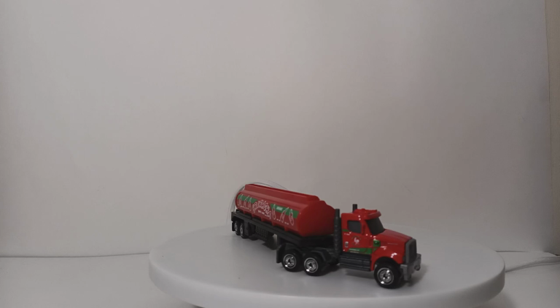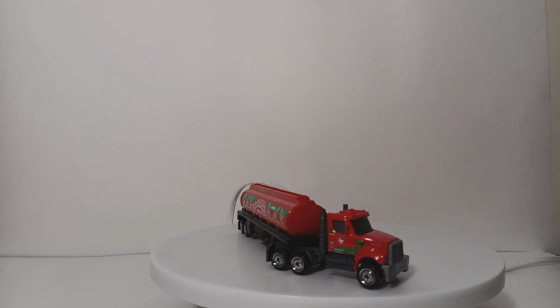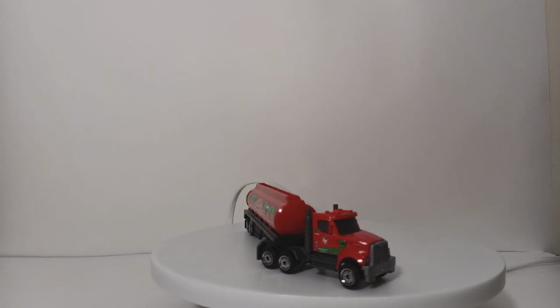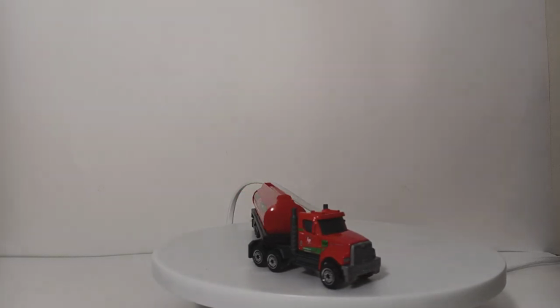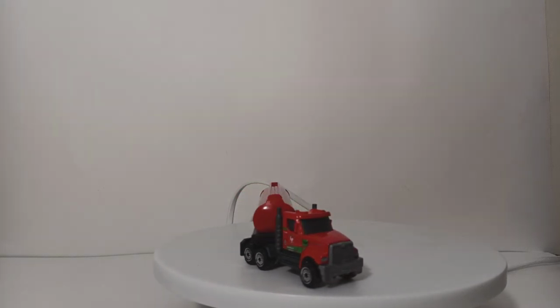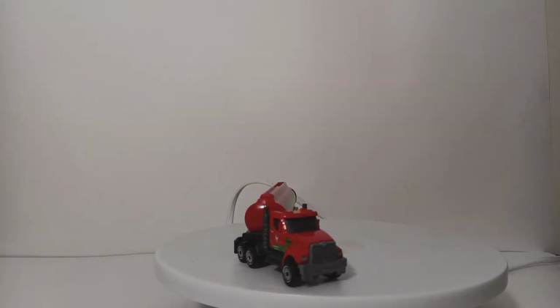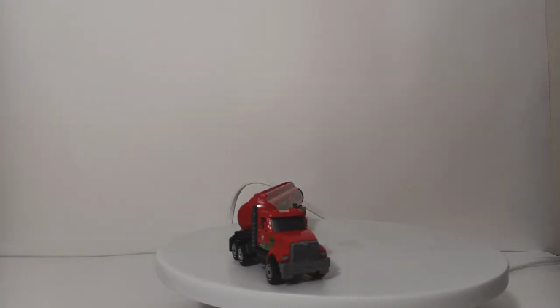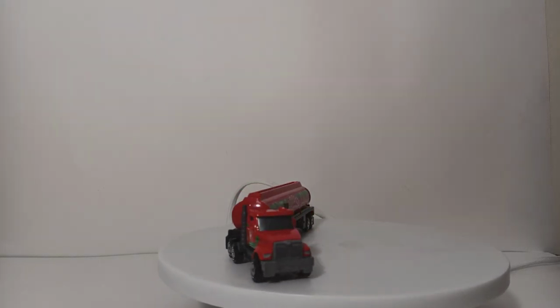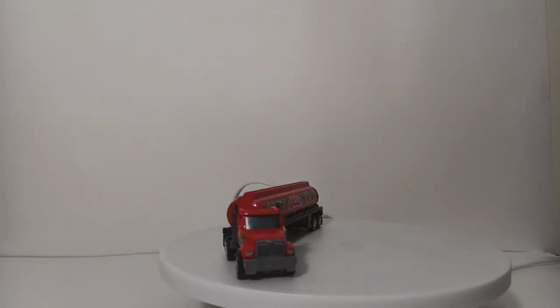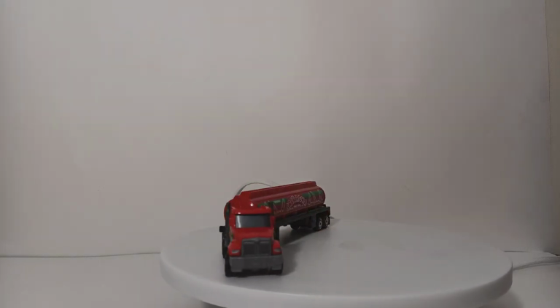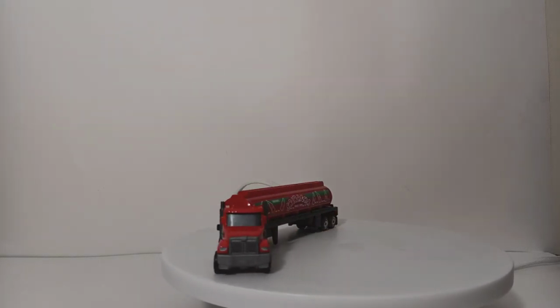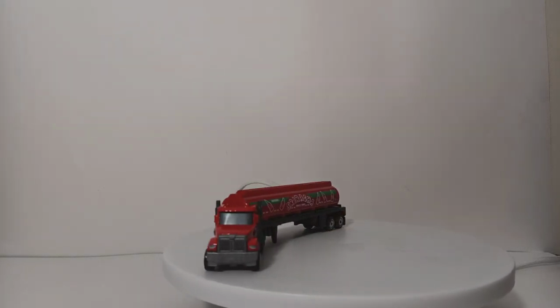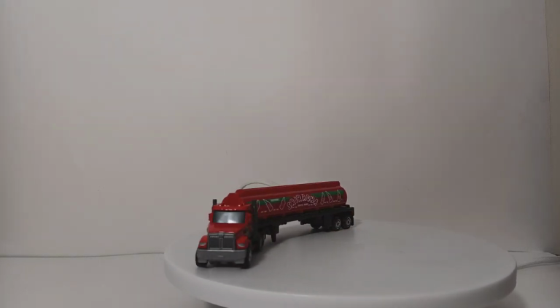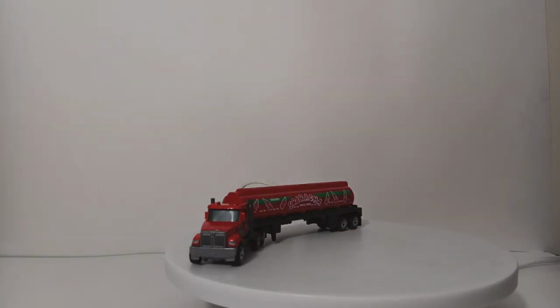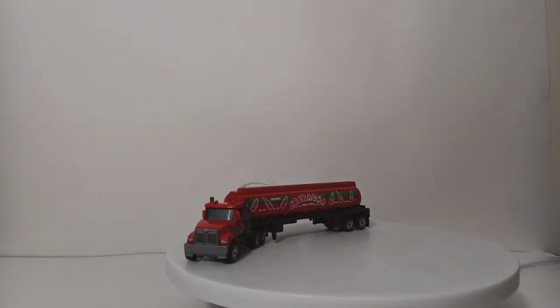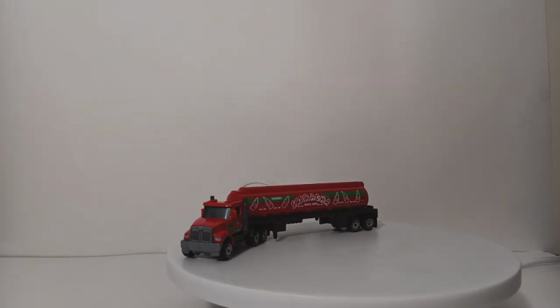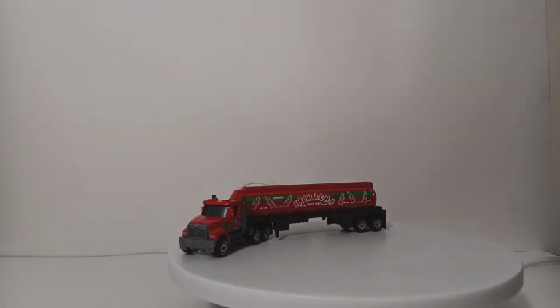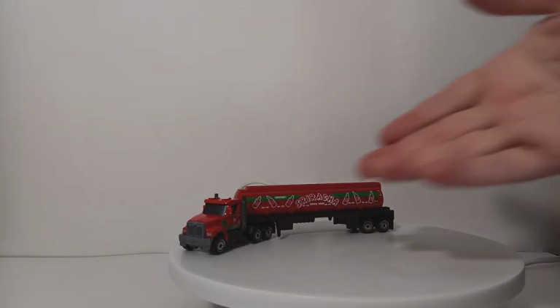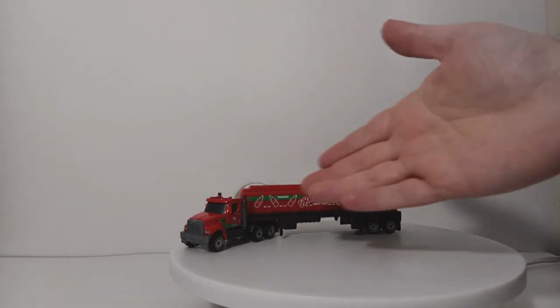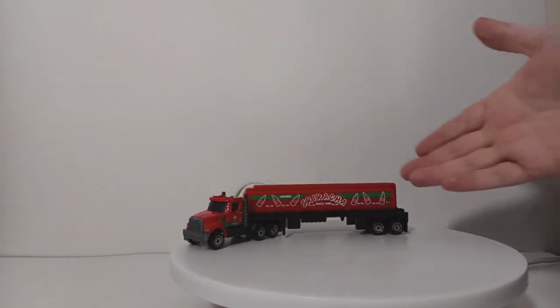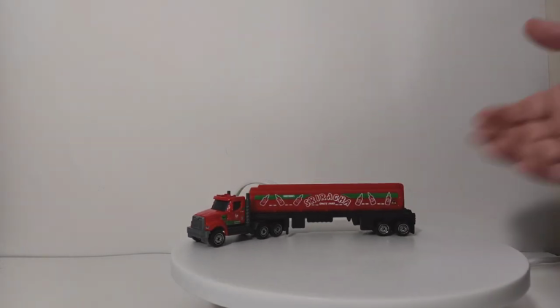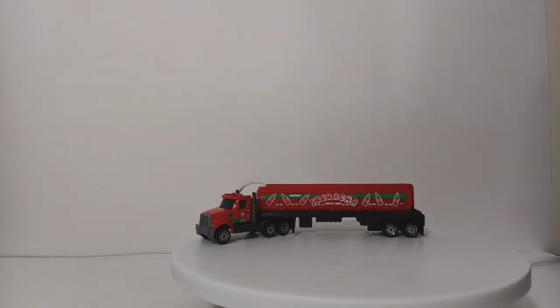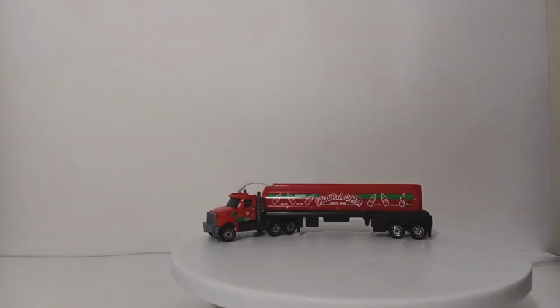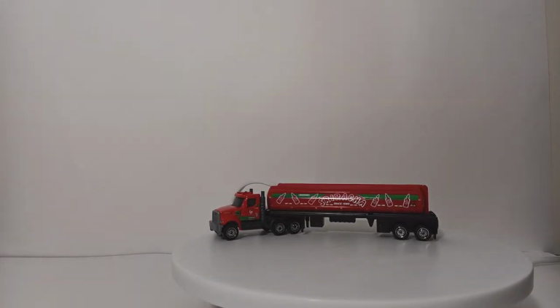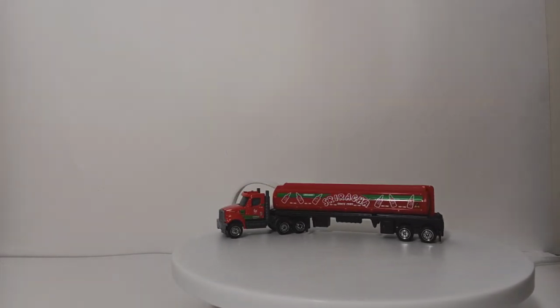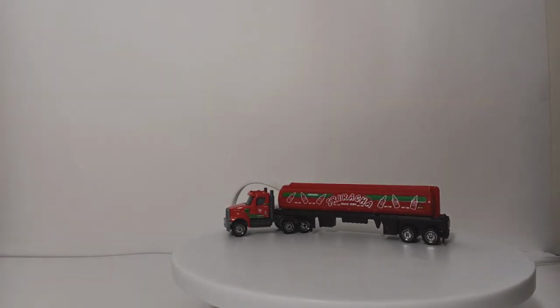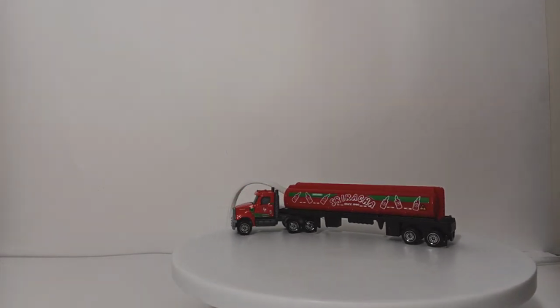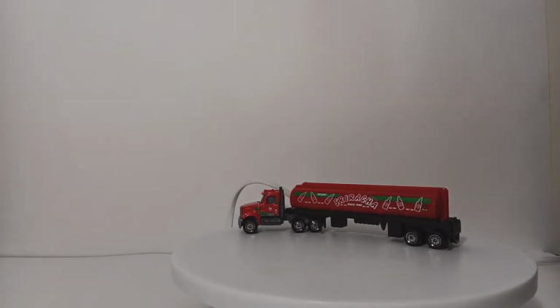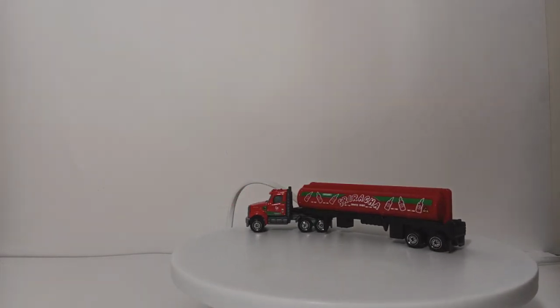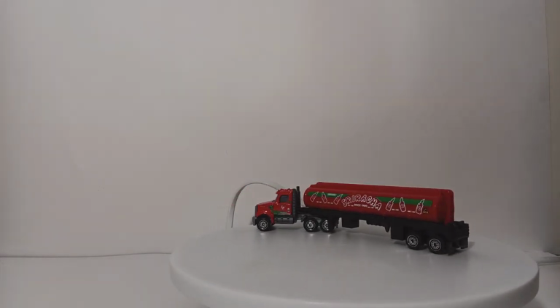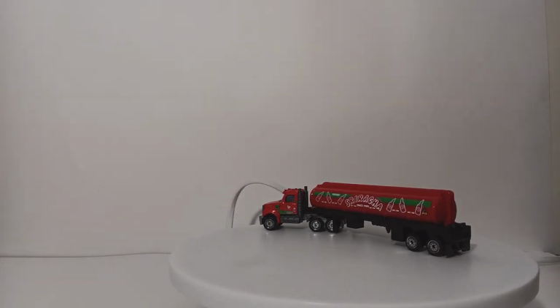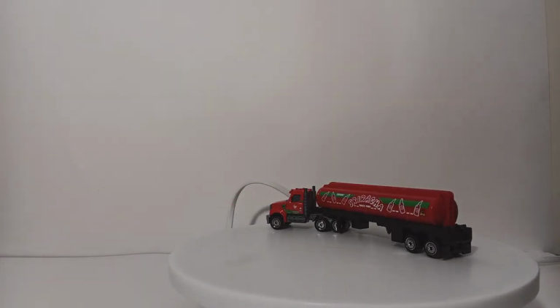Back in the day, when the first convoys came out some 20, 30 years ago, you usually would just get a truck. There wasn't any Matchbox vehicle that came along with it.